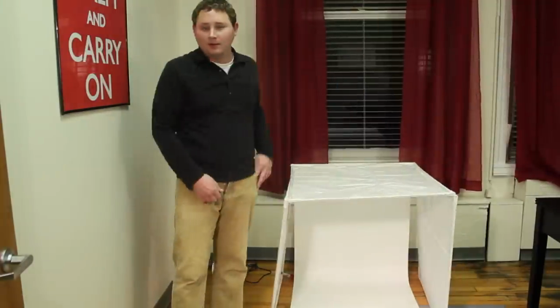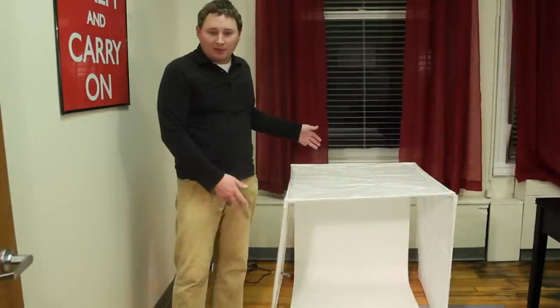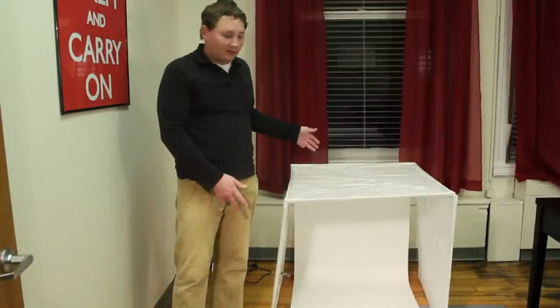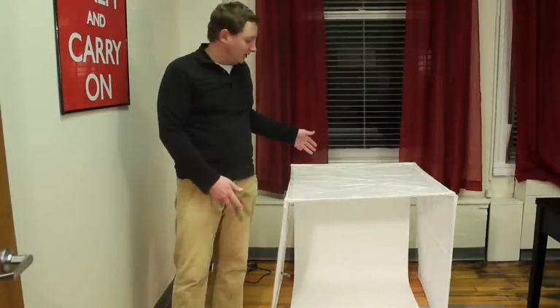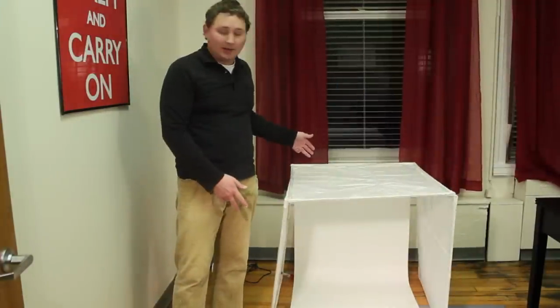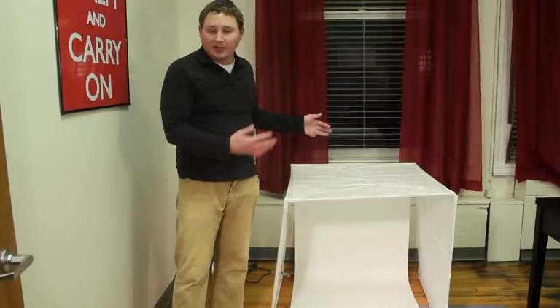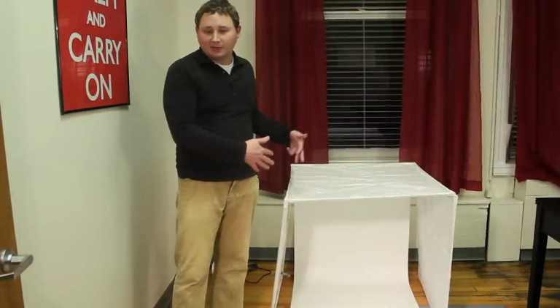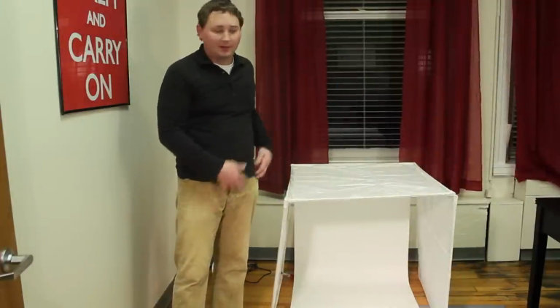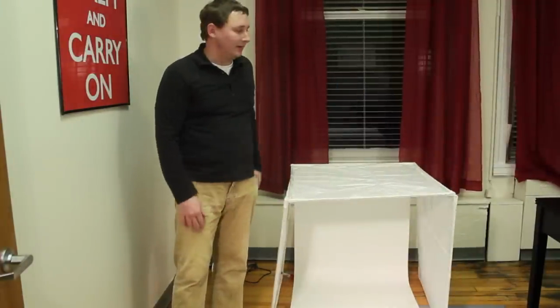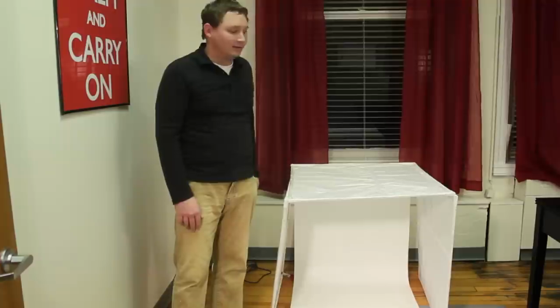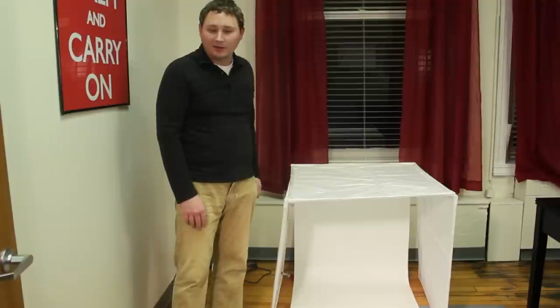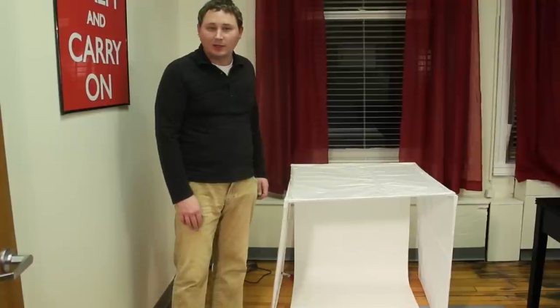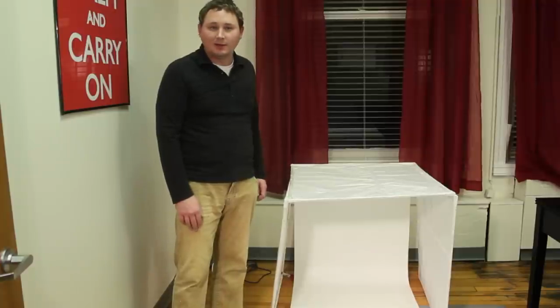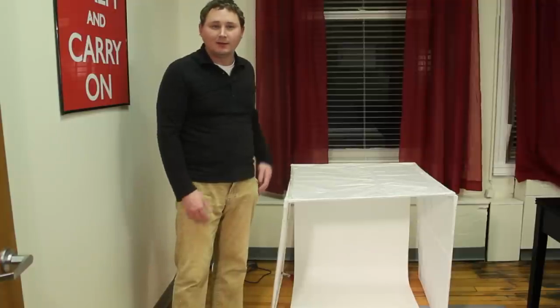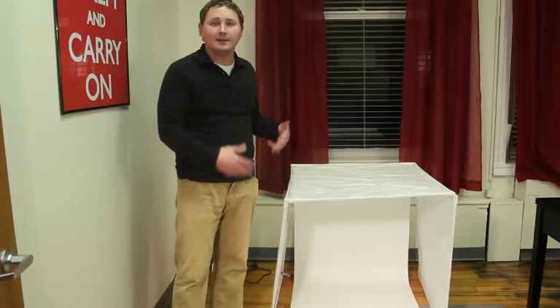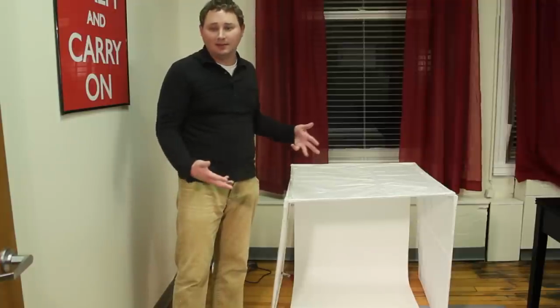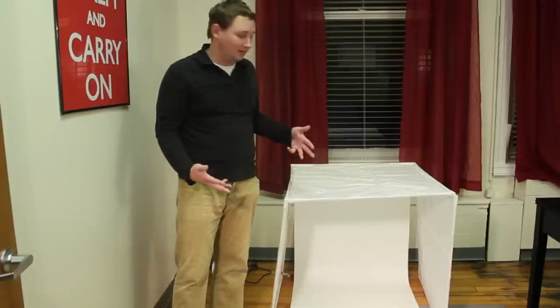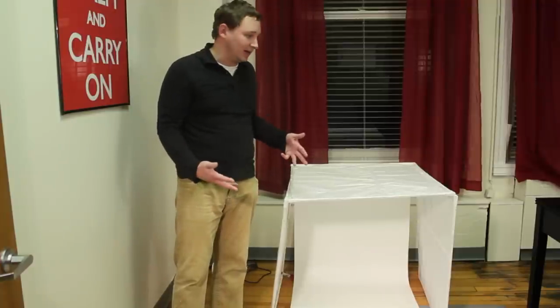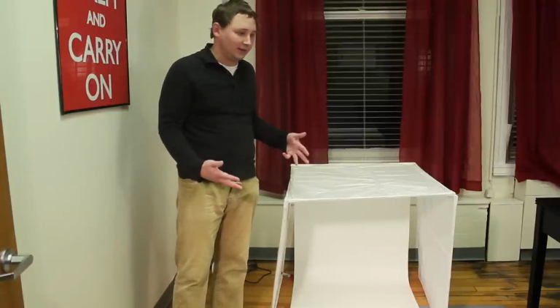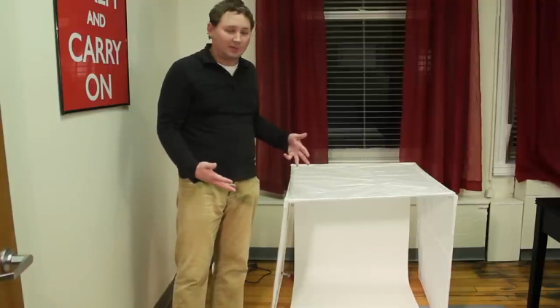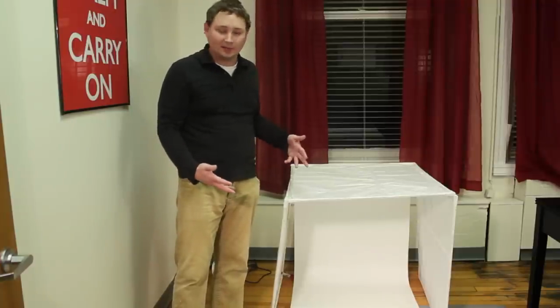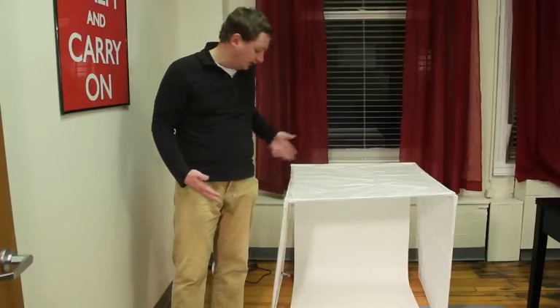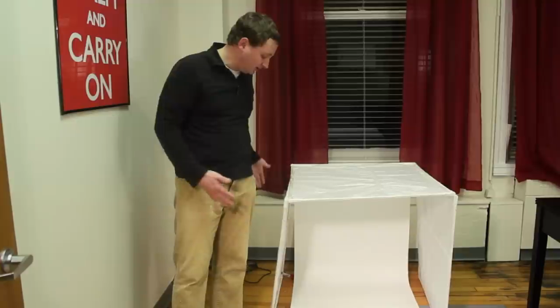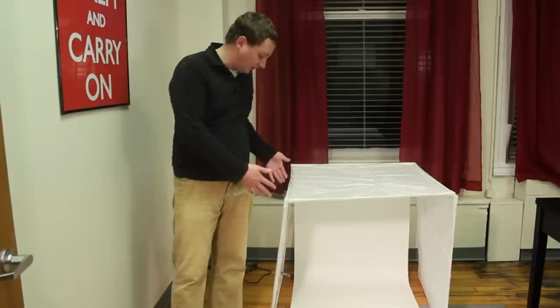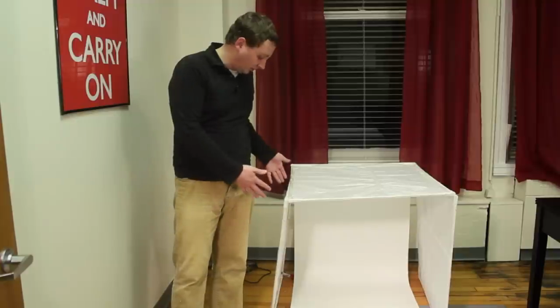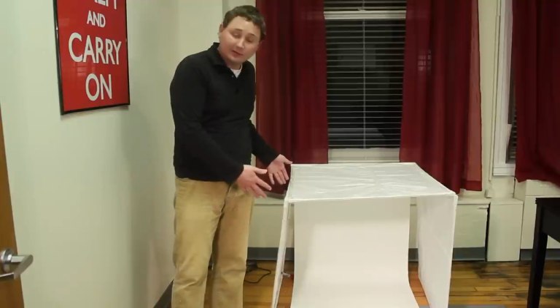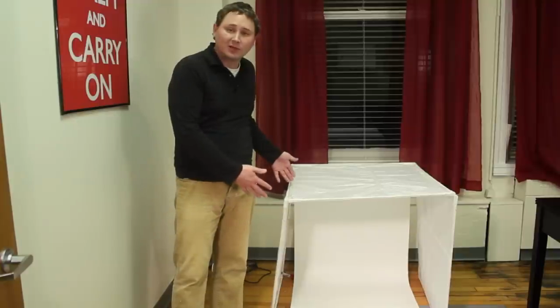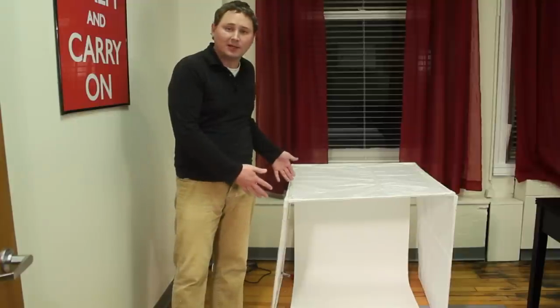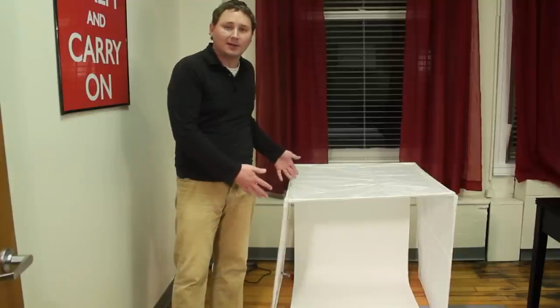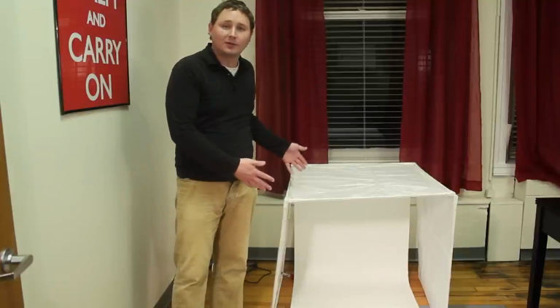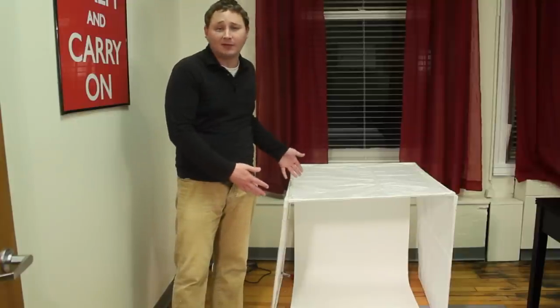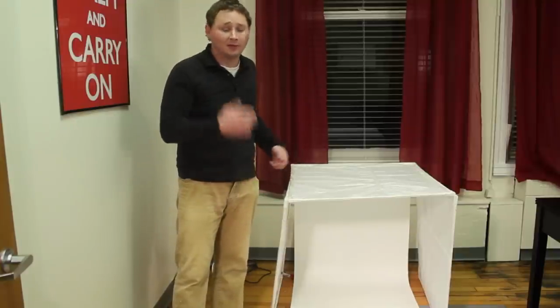Now we can start to set up some lights around this thing so that we can light the product a little bit better. Remember, the tissue paper is essentially going to make the light a little softer.